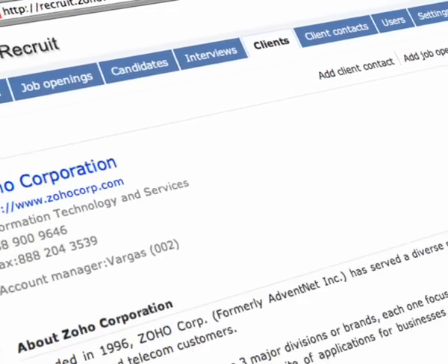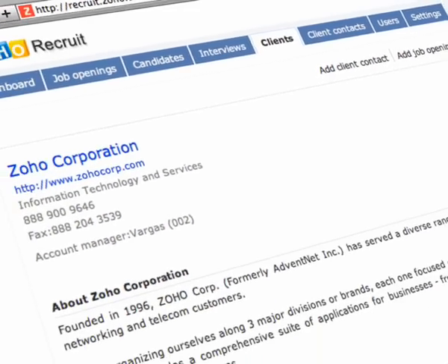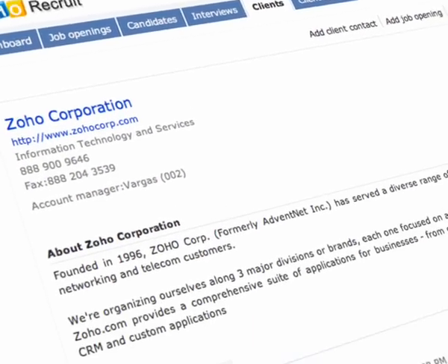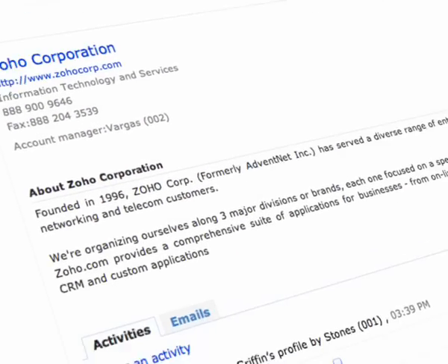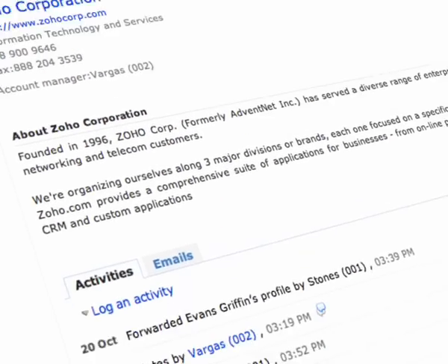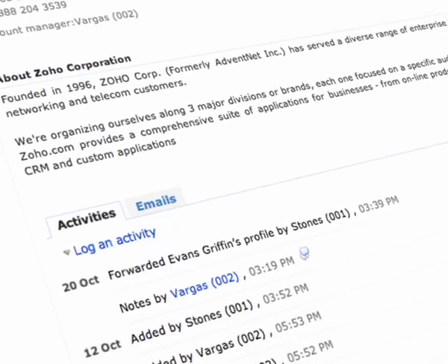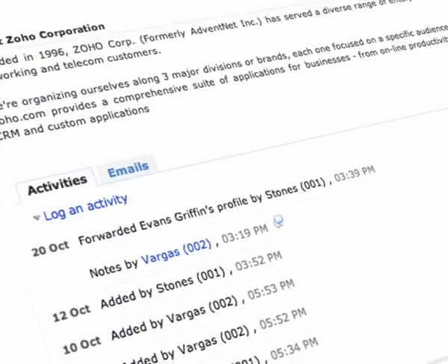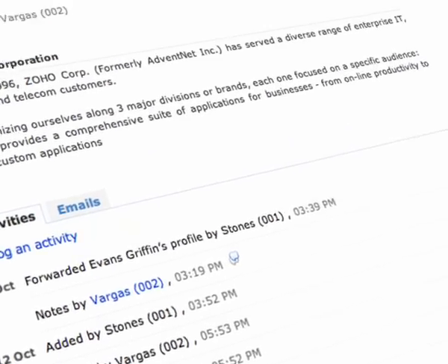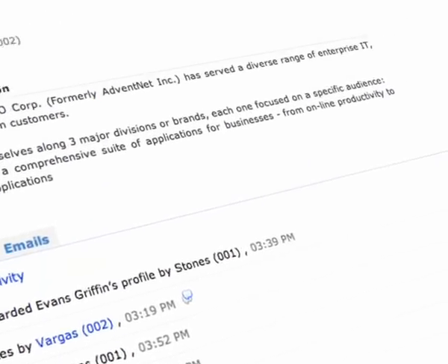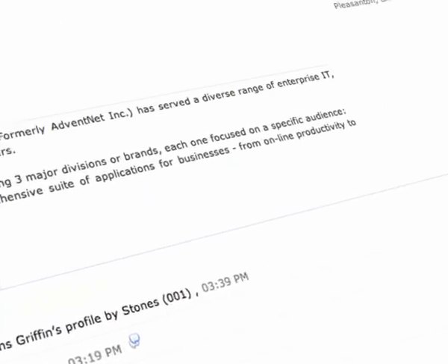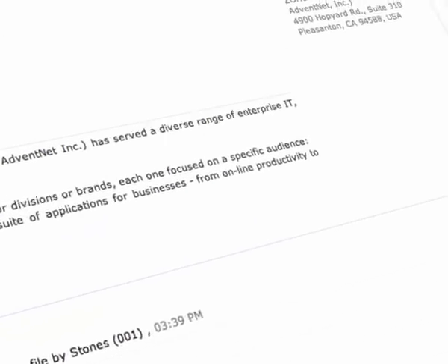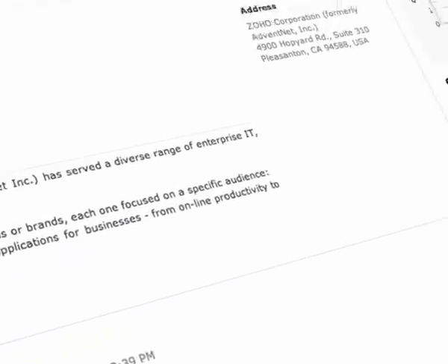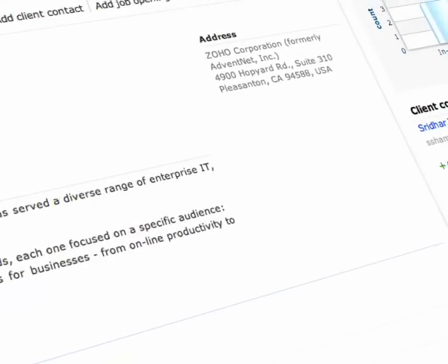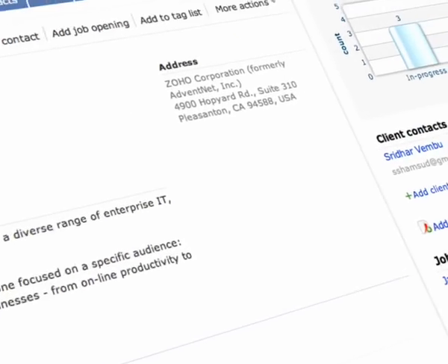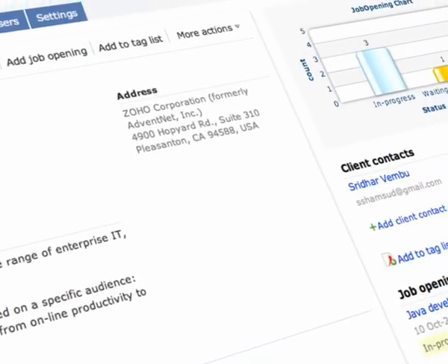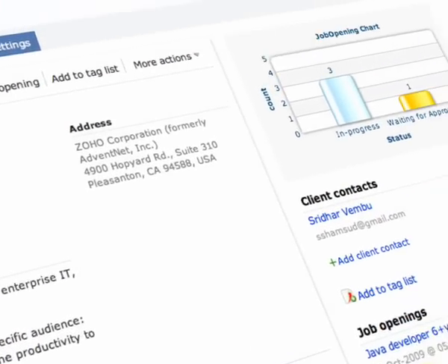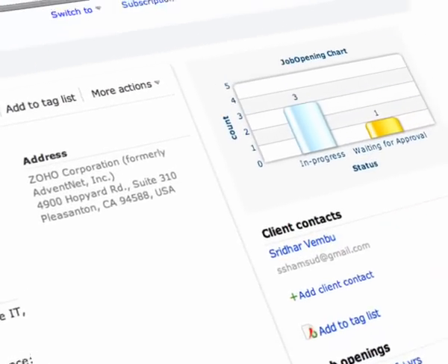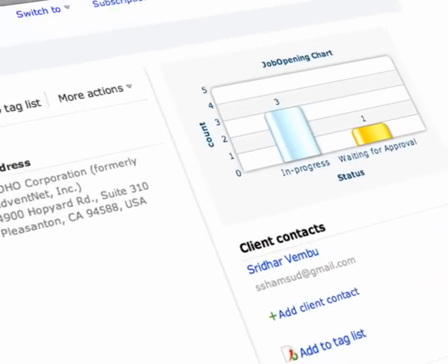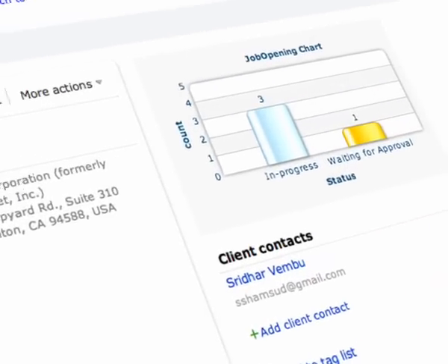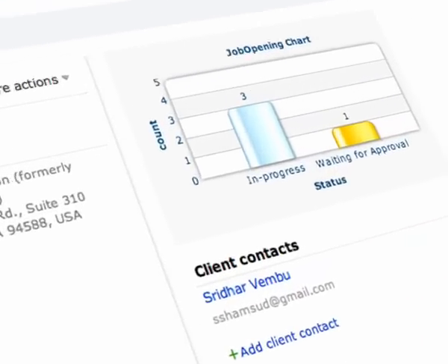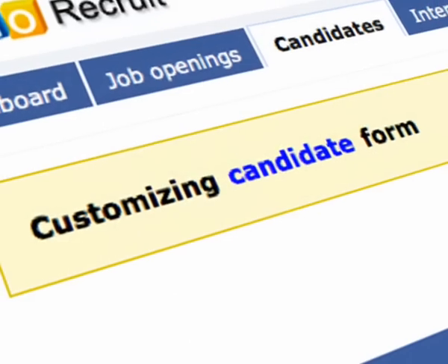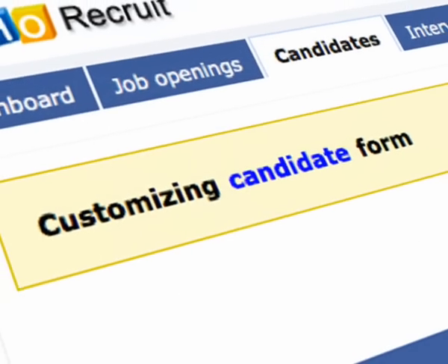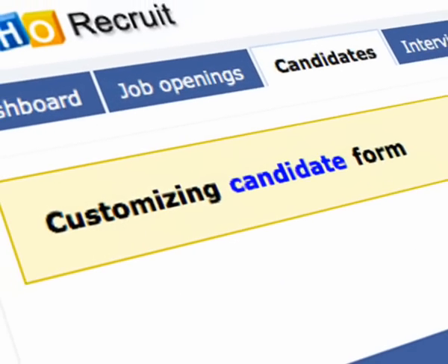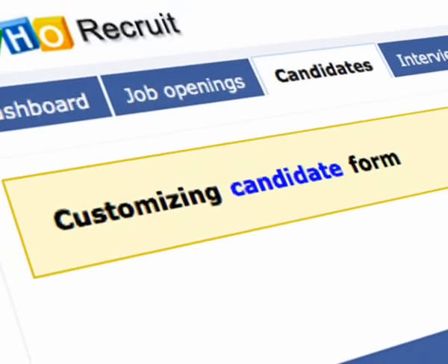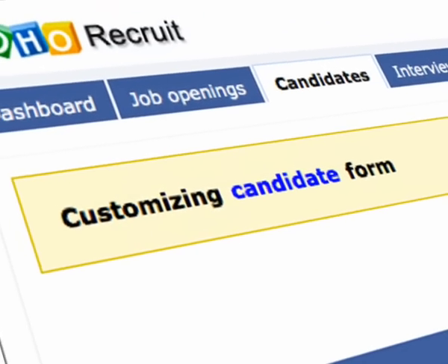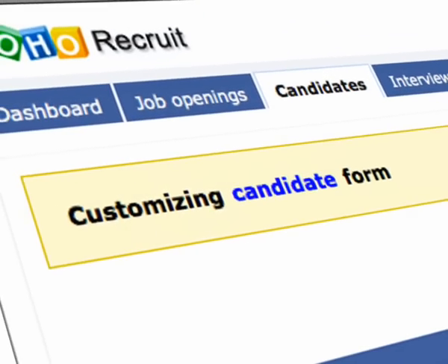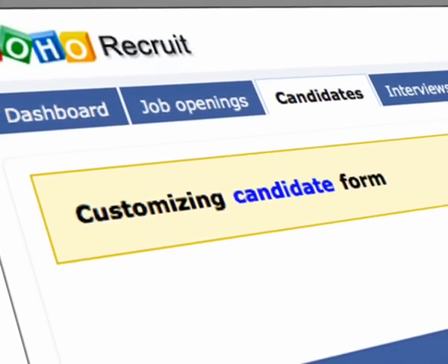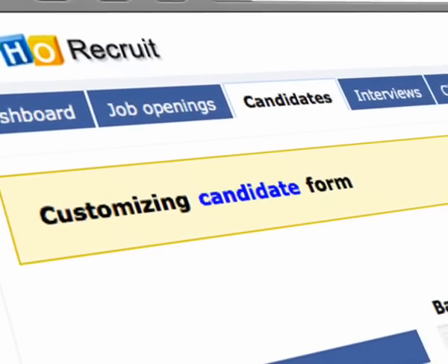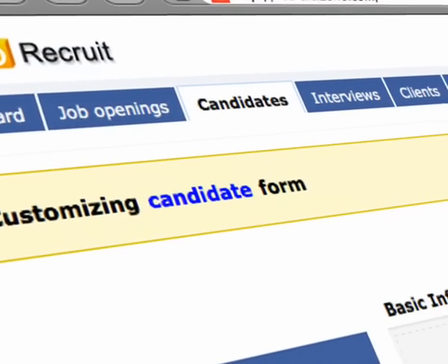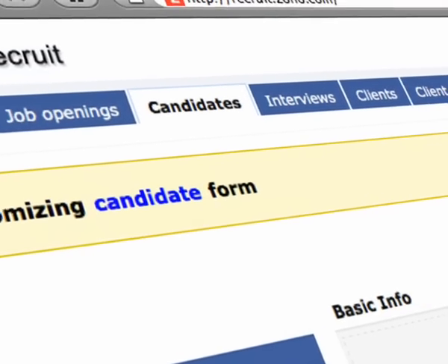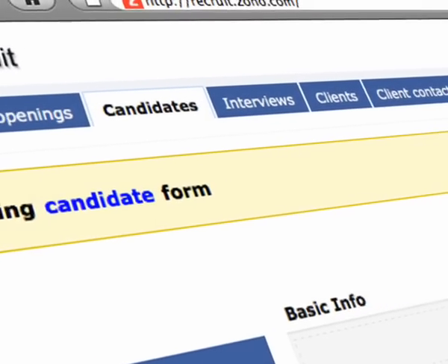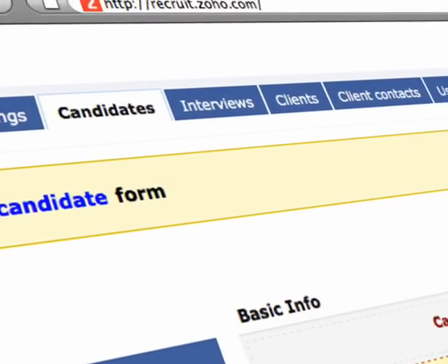collaborate with clients in finding the right candidate. Speed up your everyday work with our fully customizable interface, from drag-and-drop fields to custom status, that helps you integrate Zoho Recruit with your unique business processes.